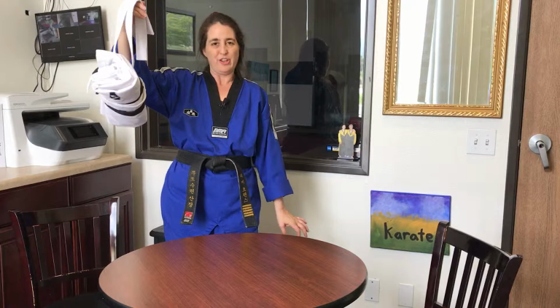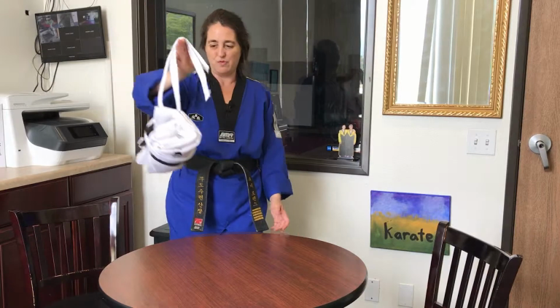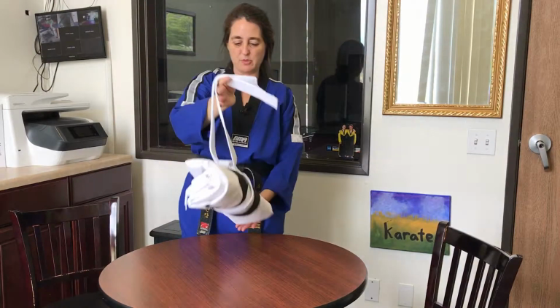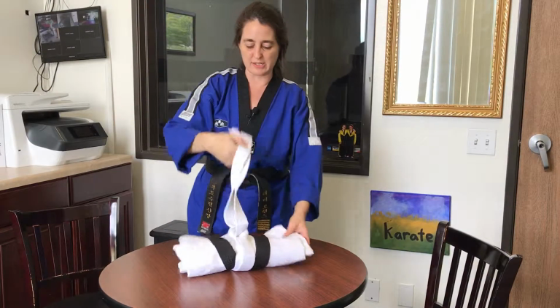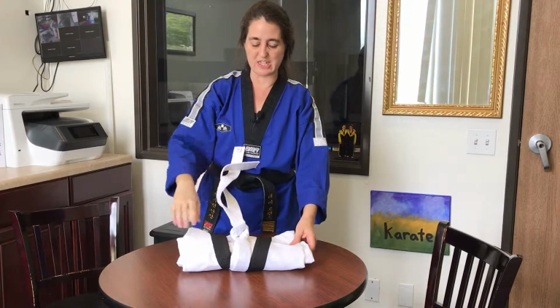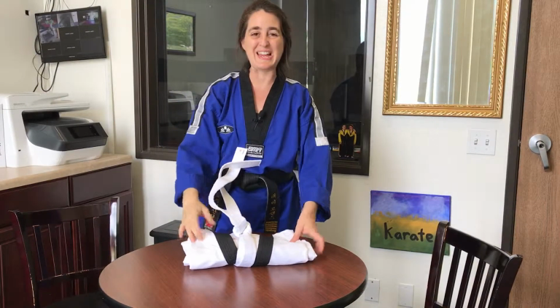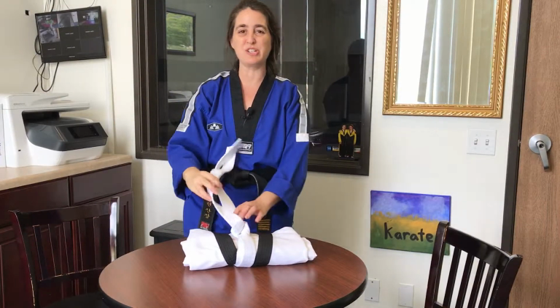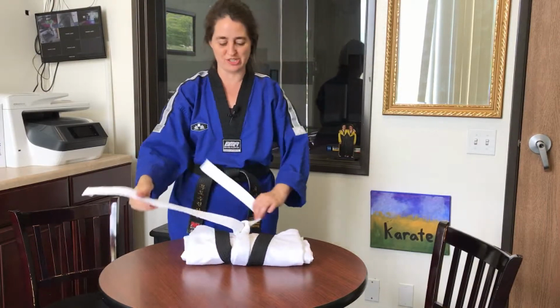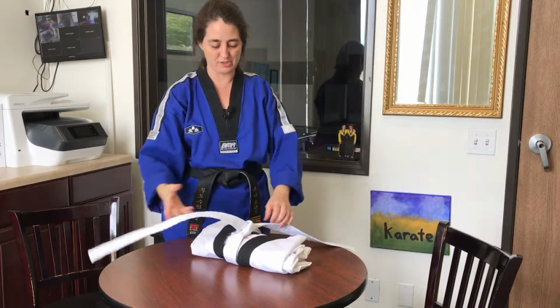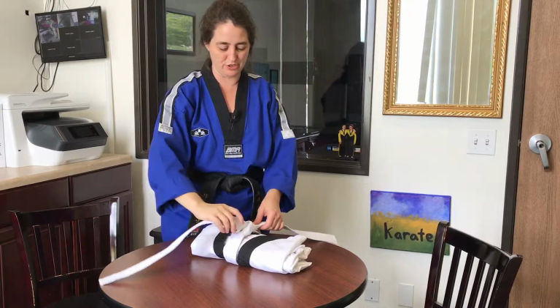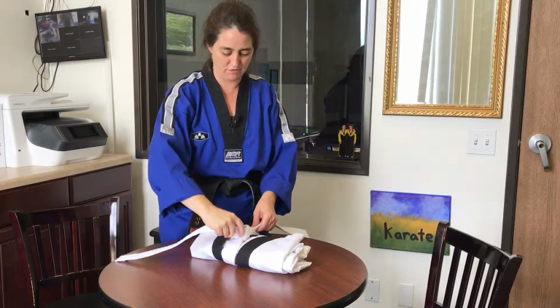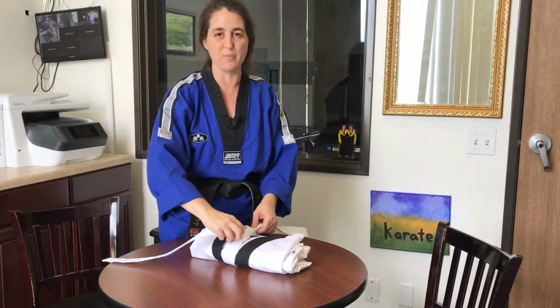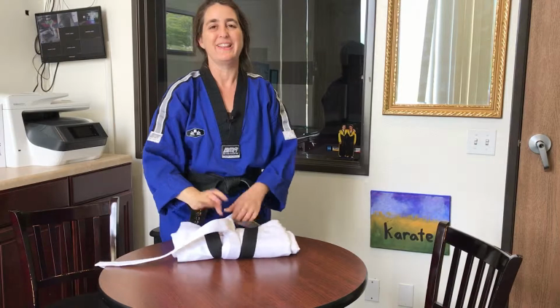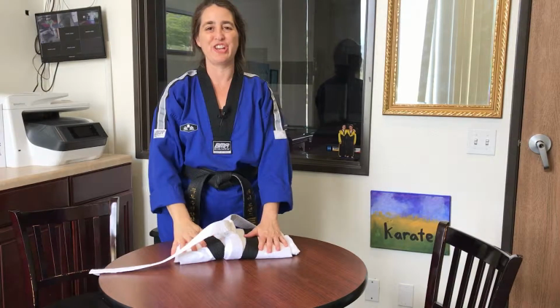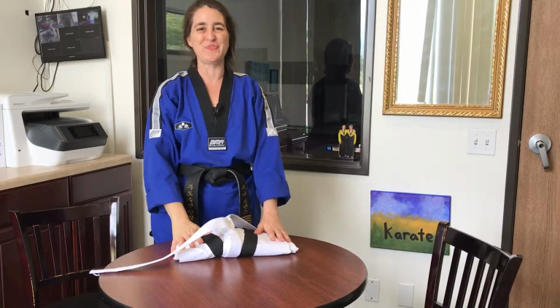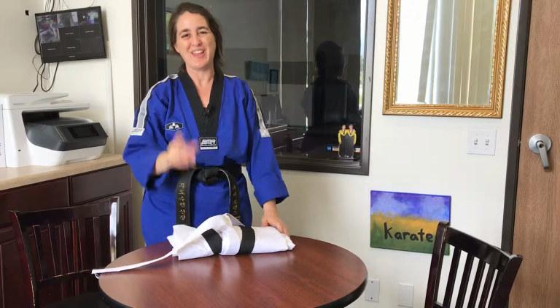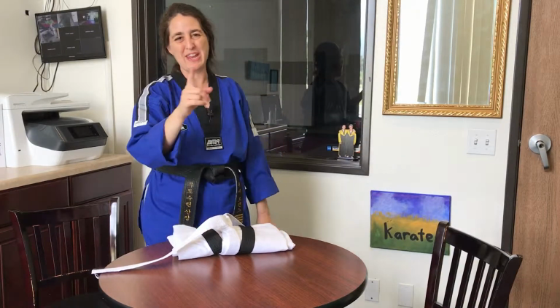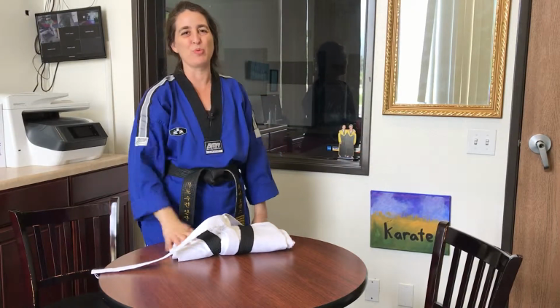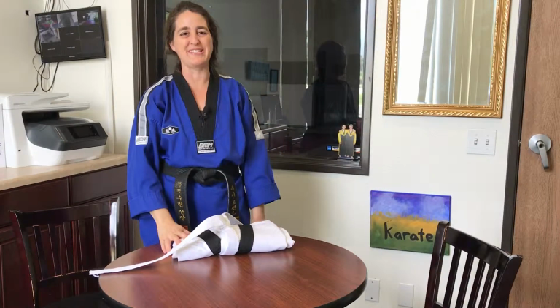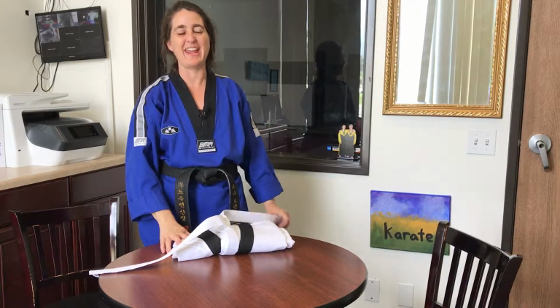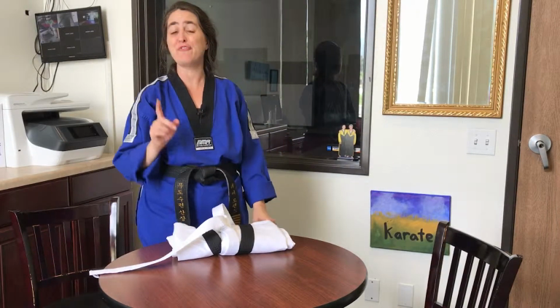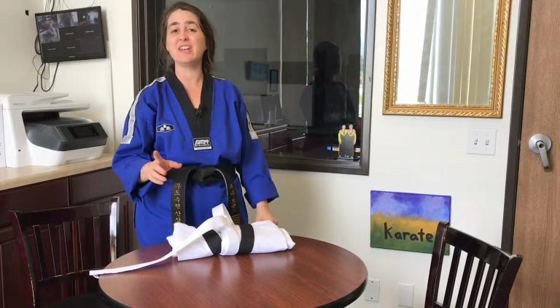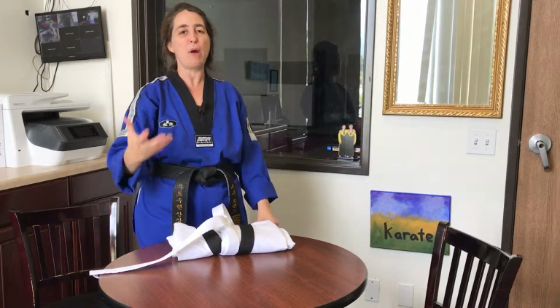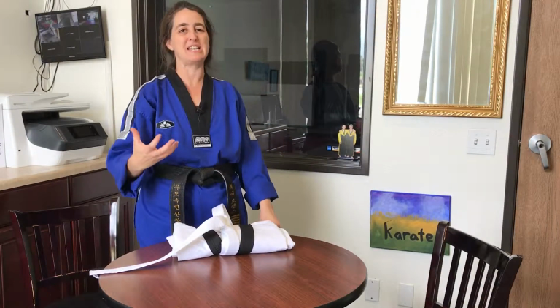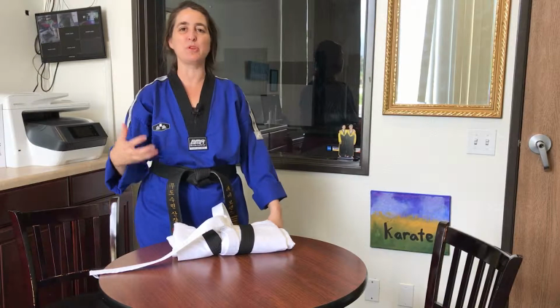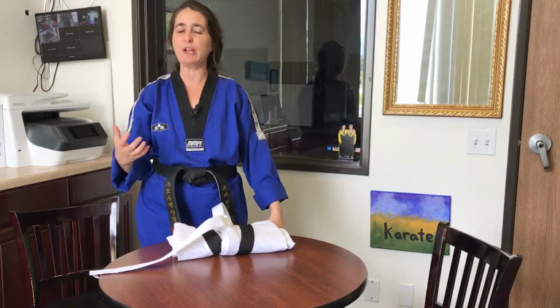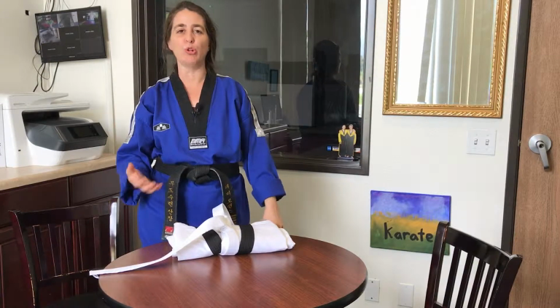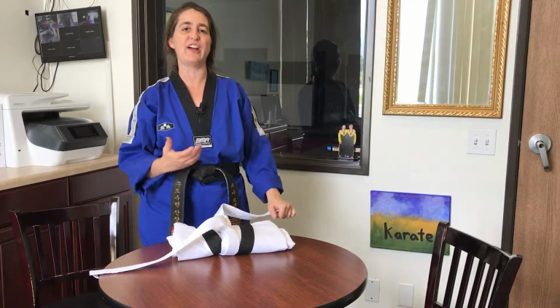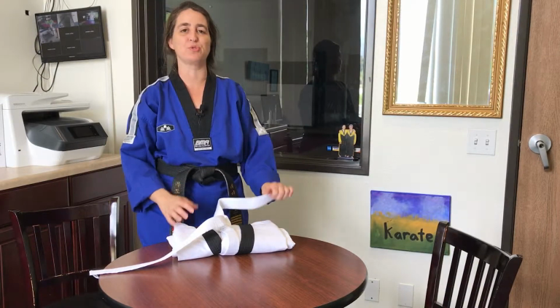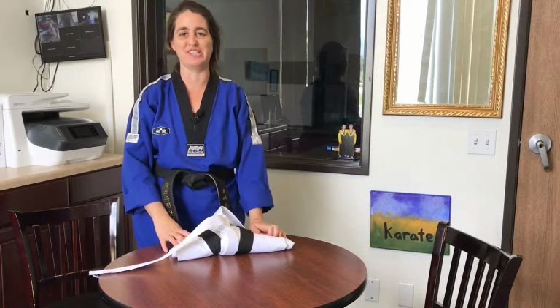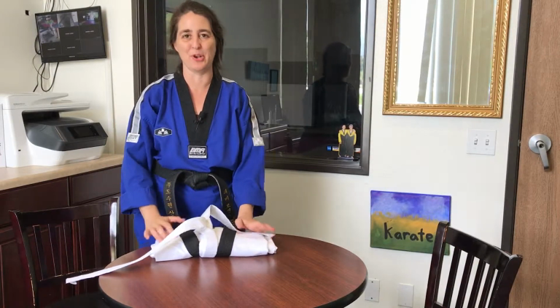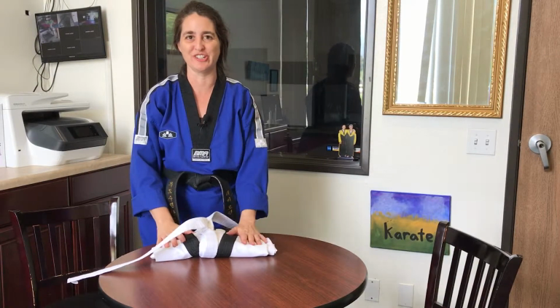So if you'd like to practice the nine traditional steps to folding a uniform, there you go. Make it a great day and have fun practicing some of the really cool old-fashioned traditions in the martial arts.